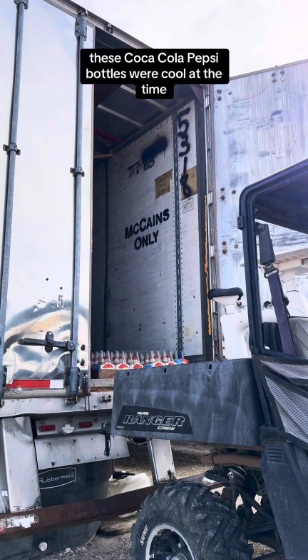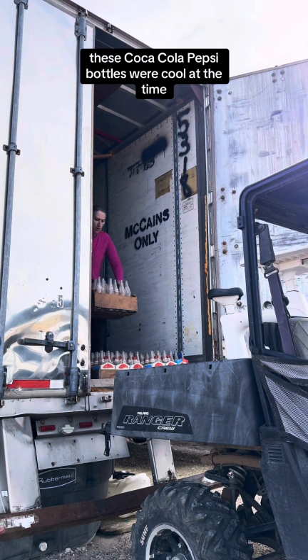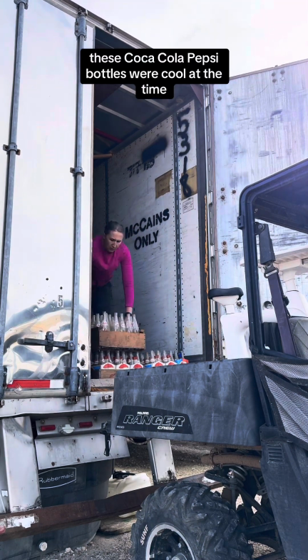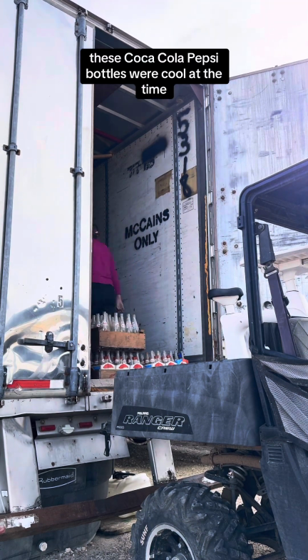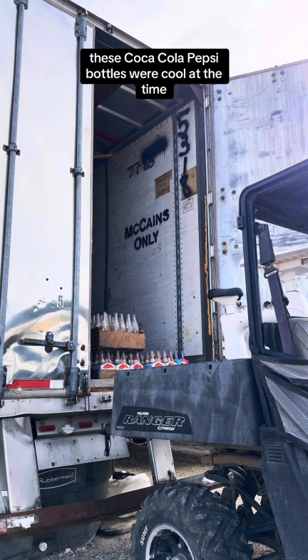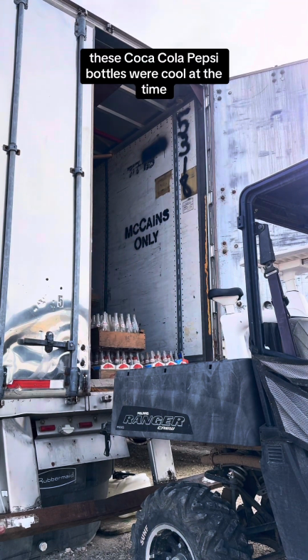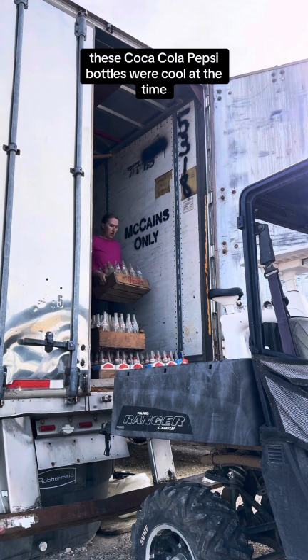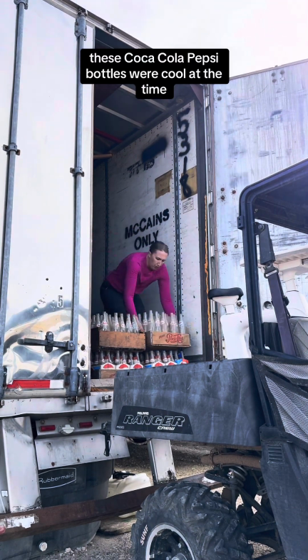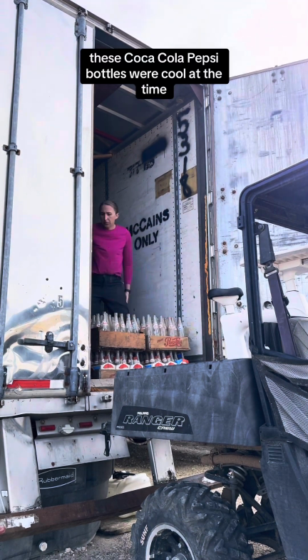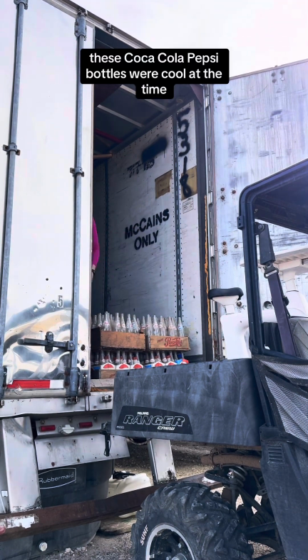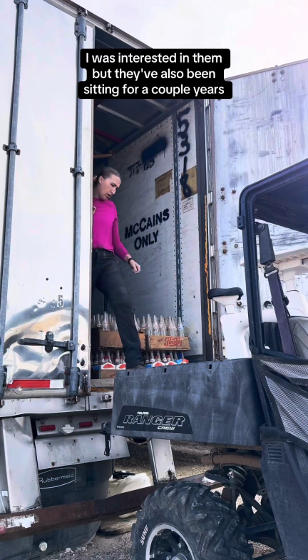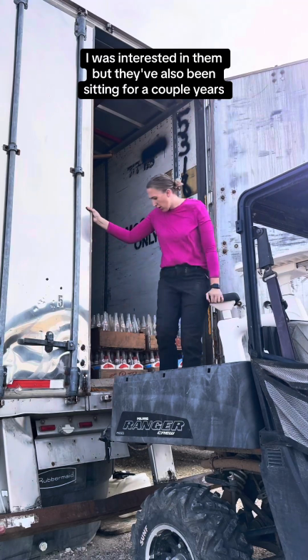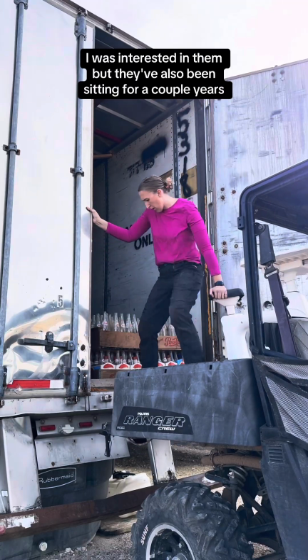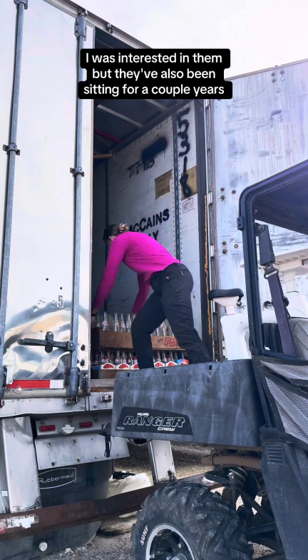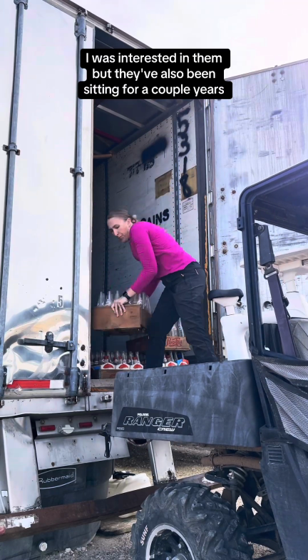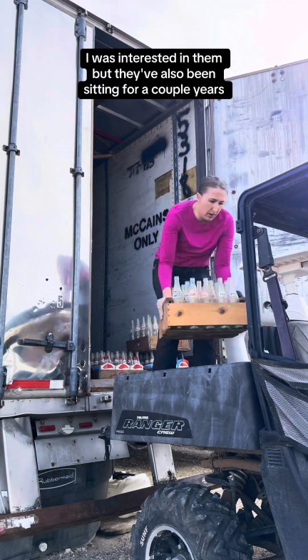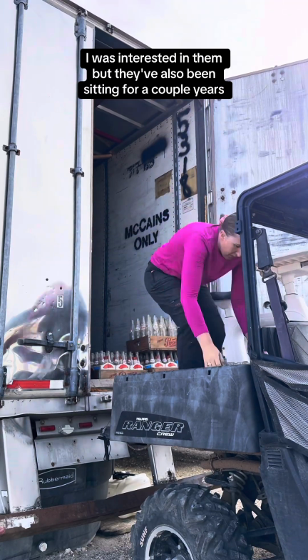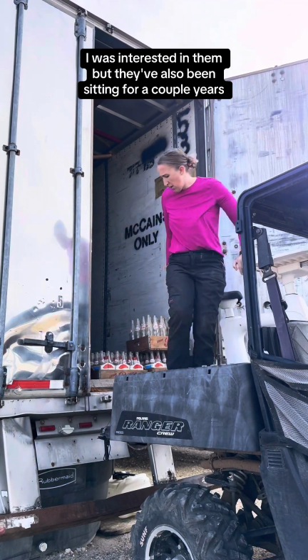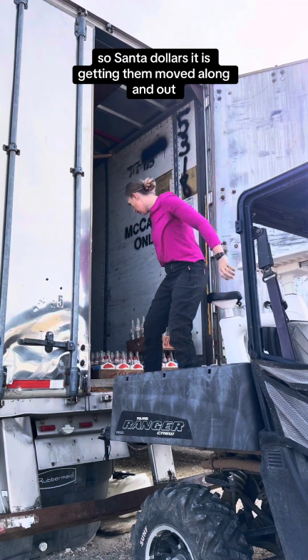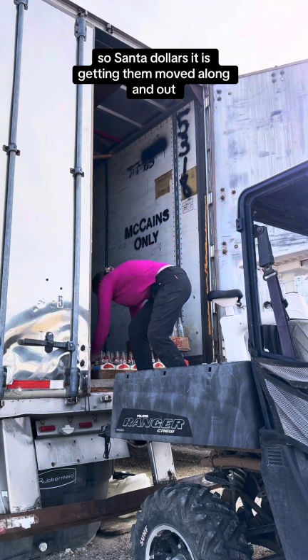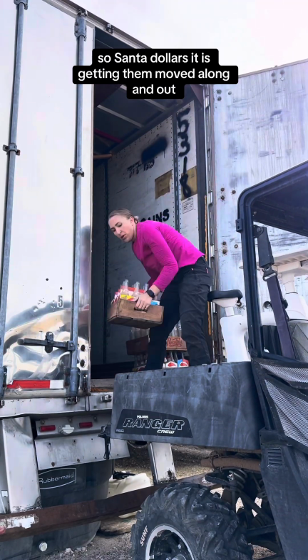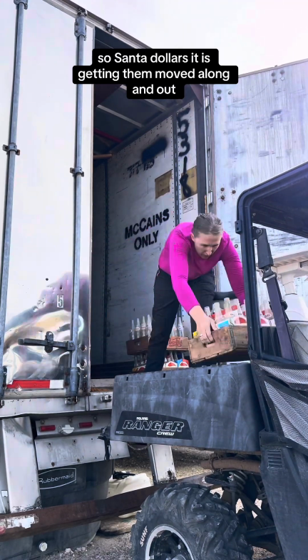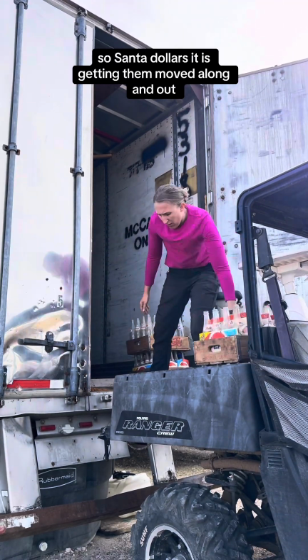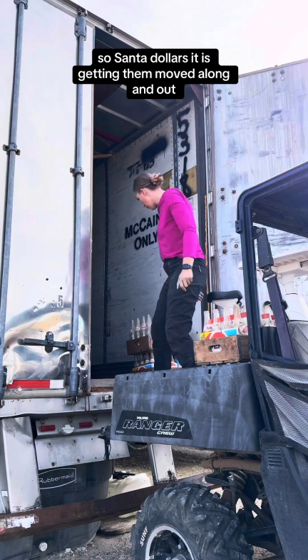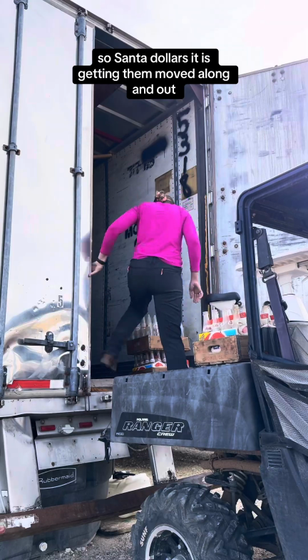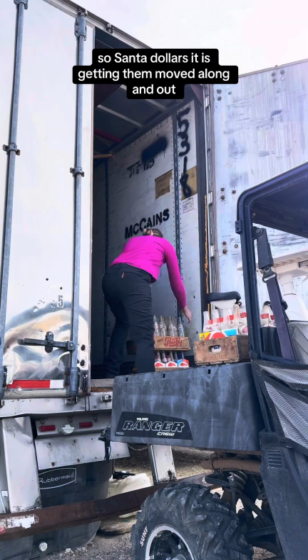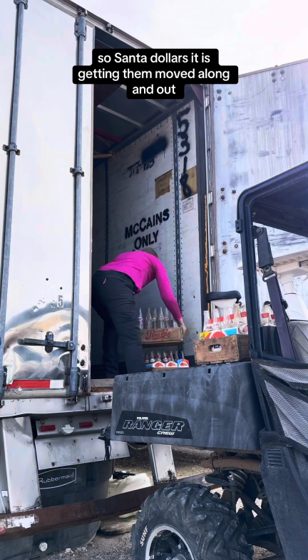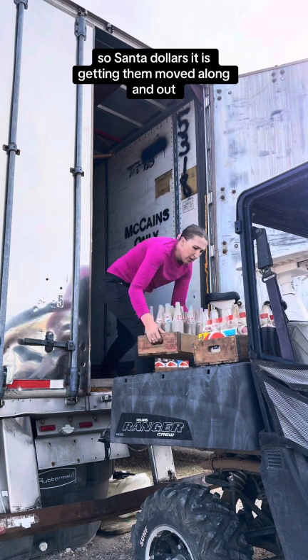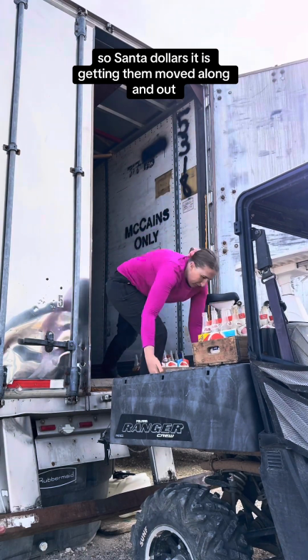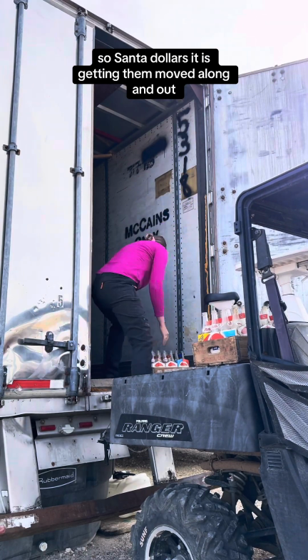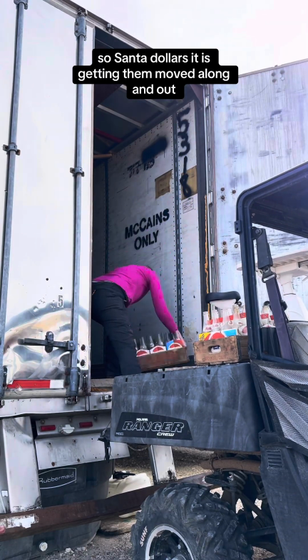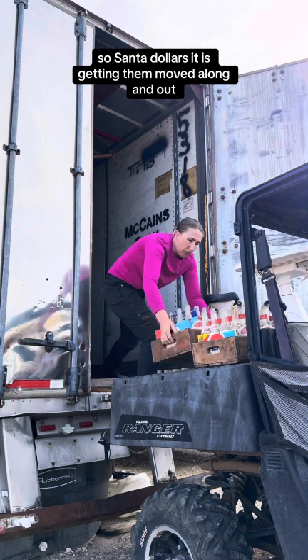These Coca-Cola Pepsi bottles were cool at the time I was interested in them, but they've also been sitting for a couple years. So Santa Dollars it is — getting them moved along and out.